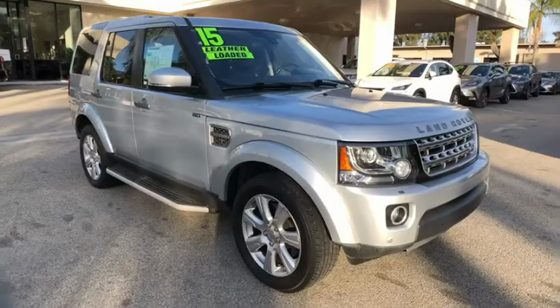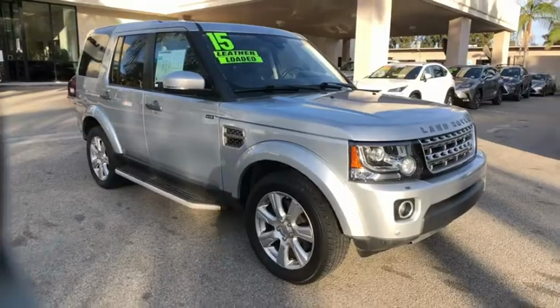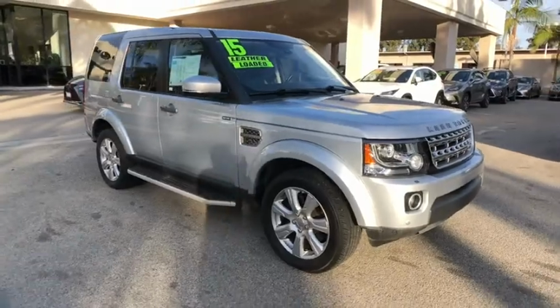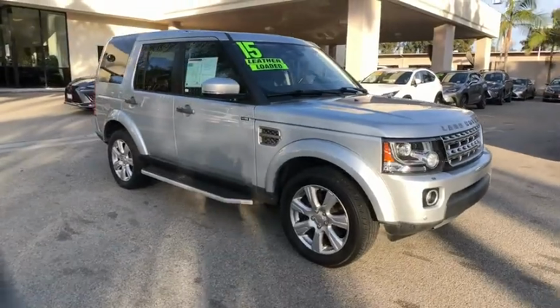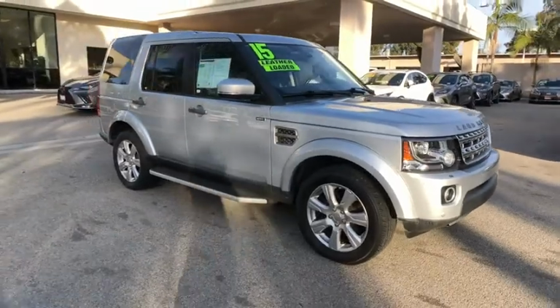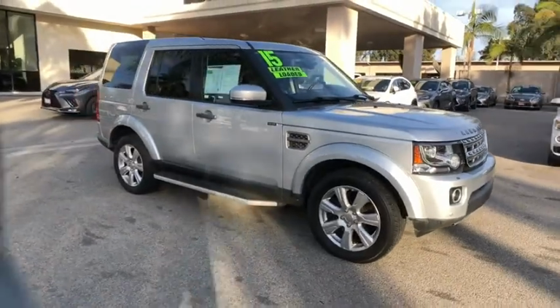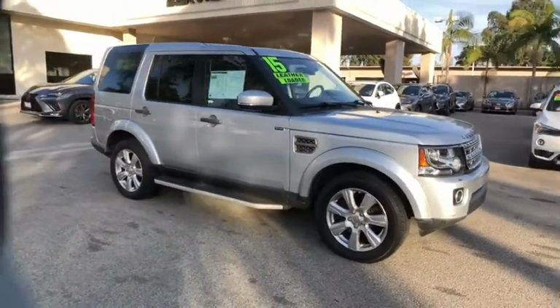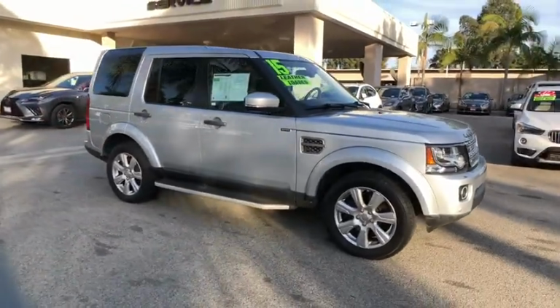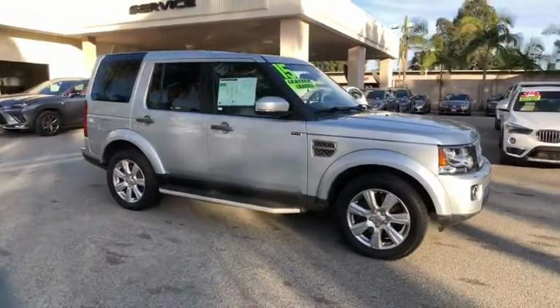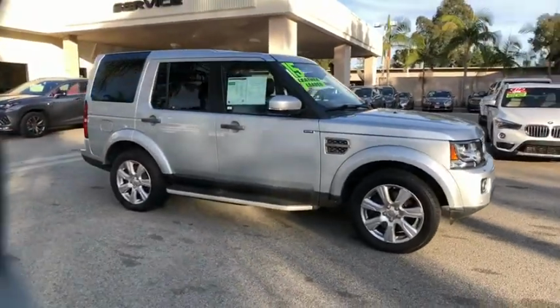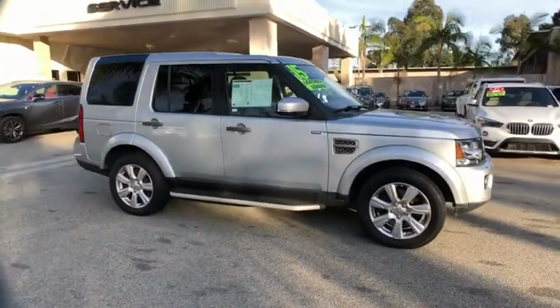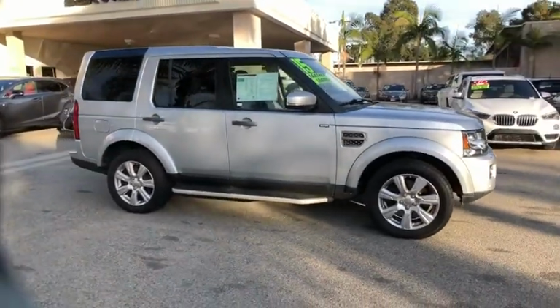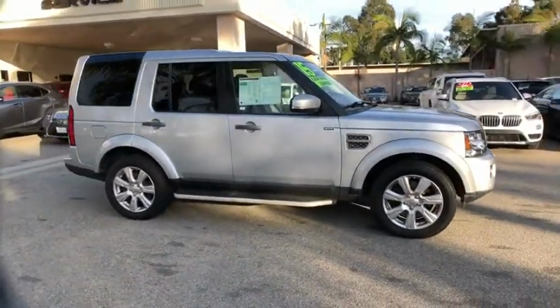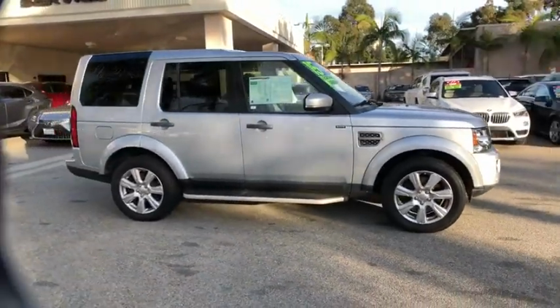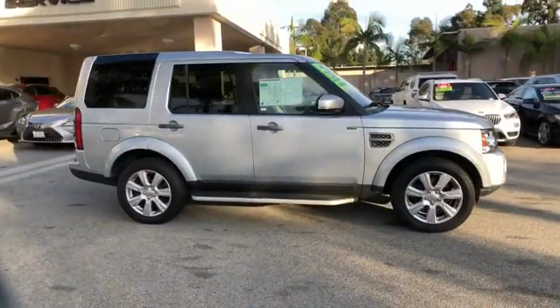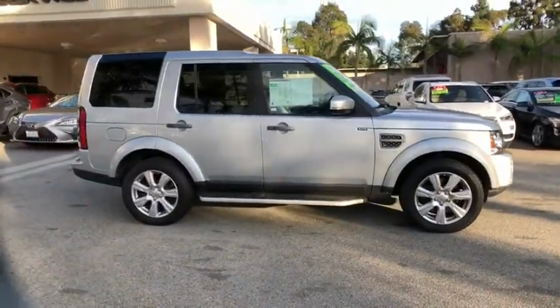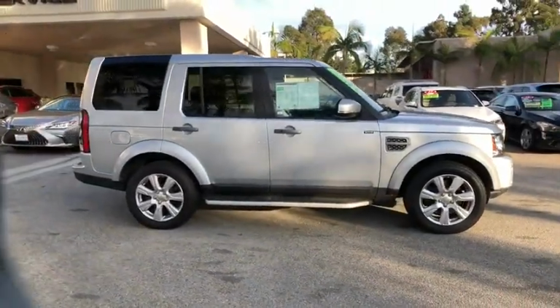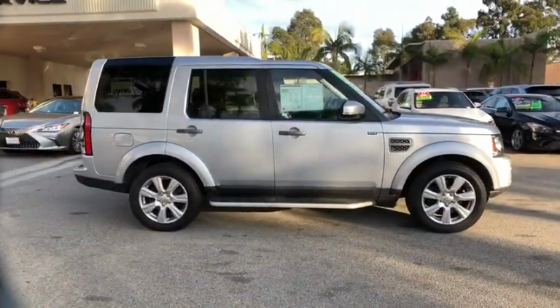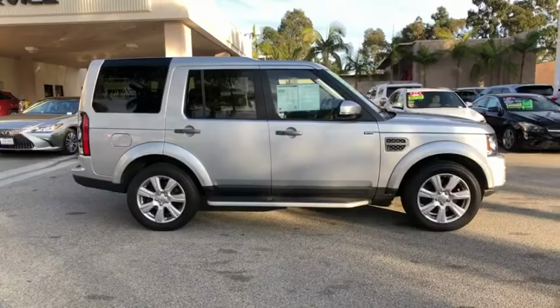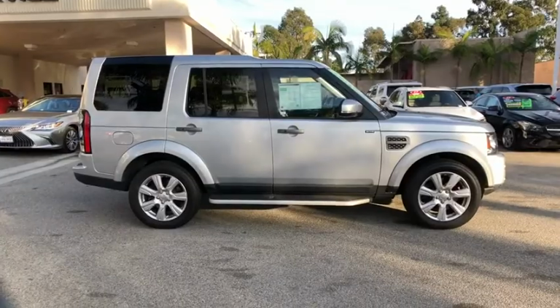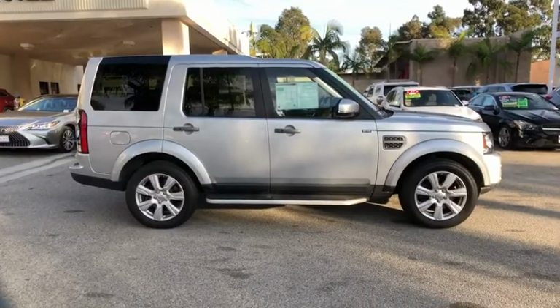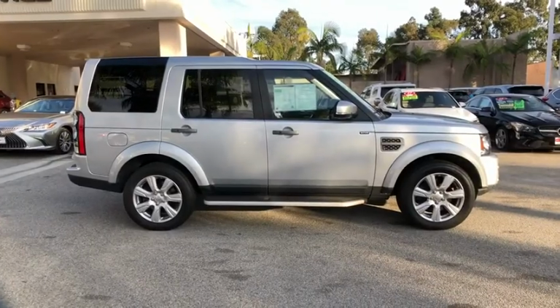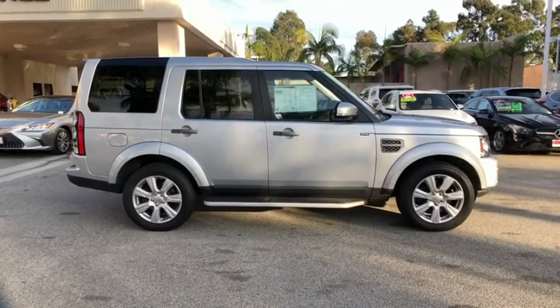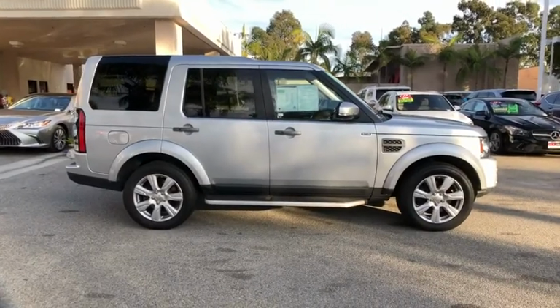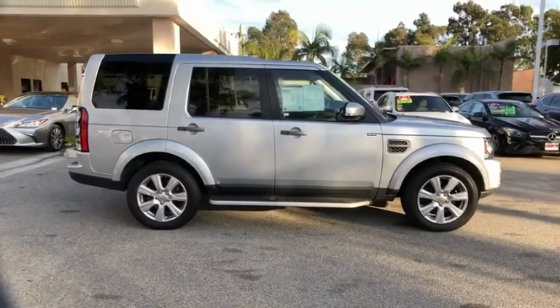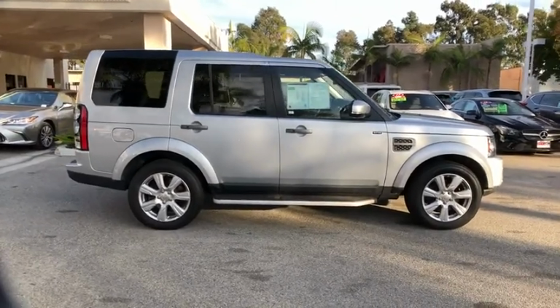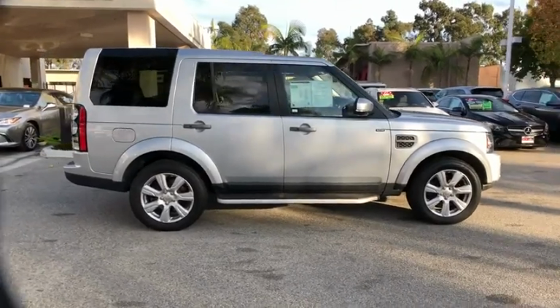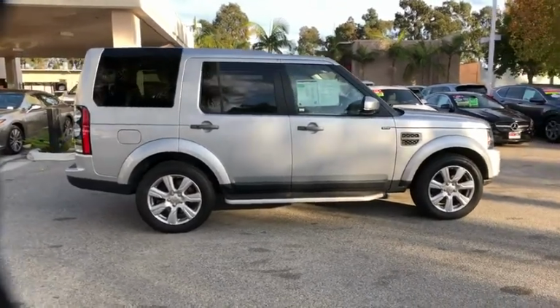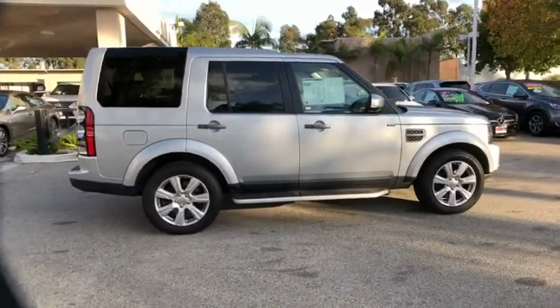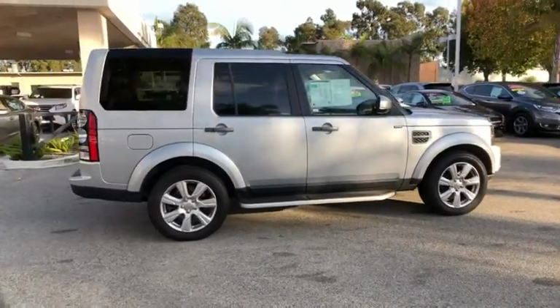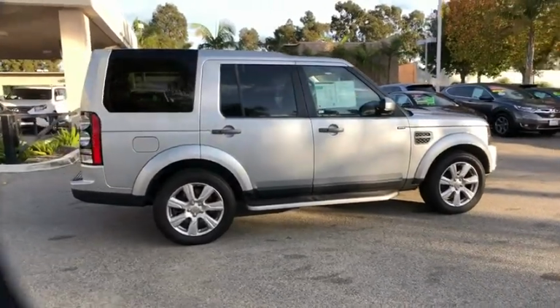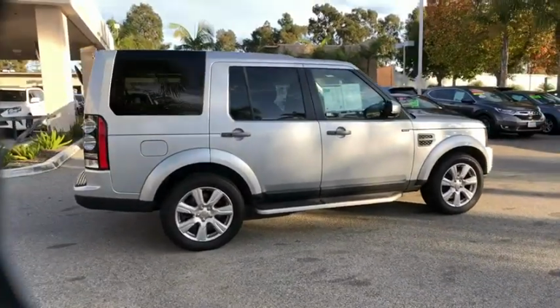Make a great choice today with the 2015 Land Rover LR4. Rockies? Check. Himalayas? Check. What else you got?